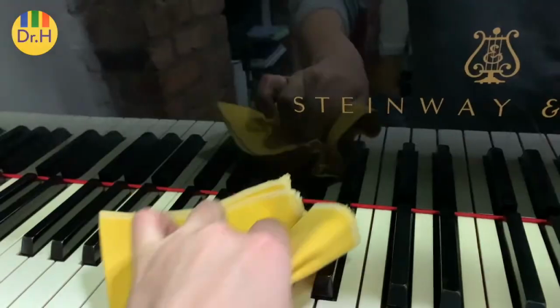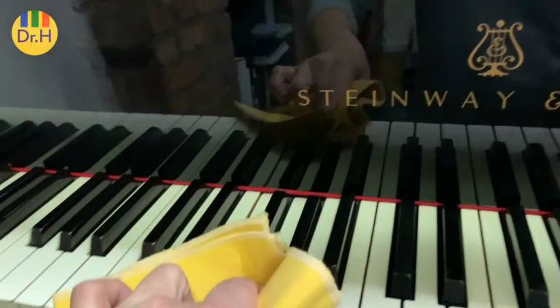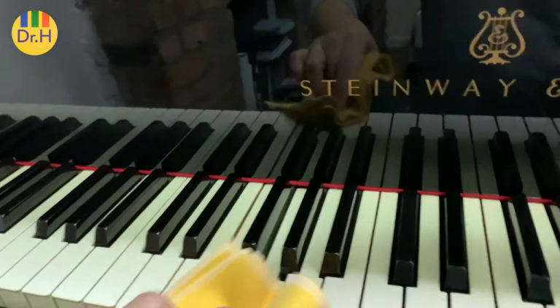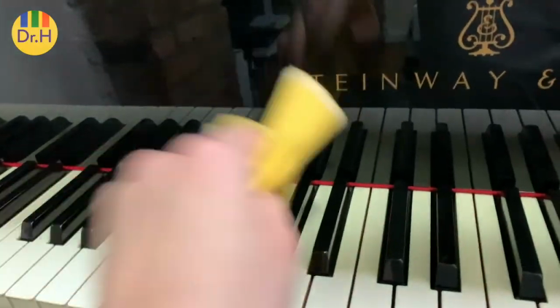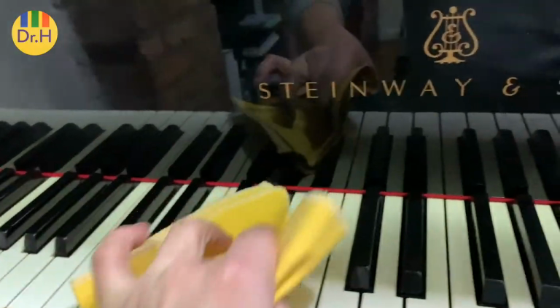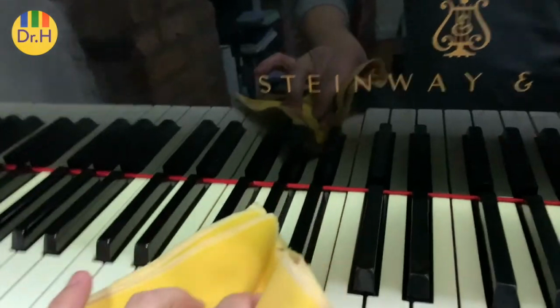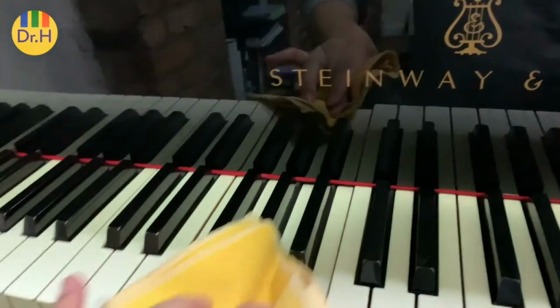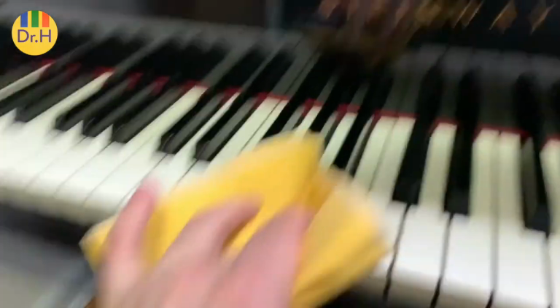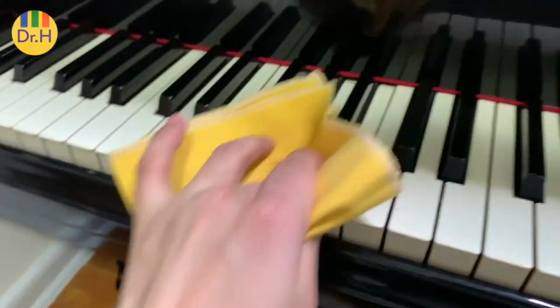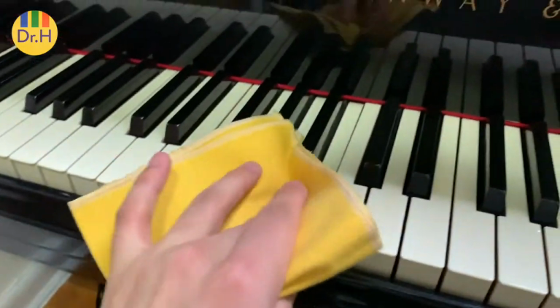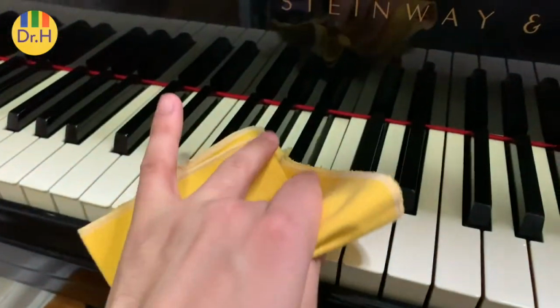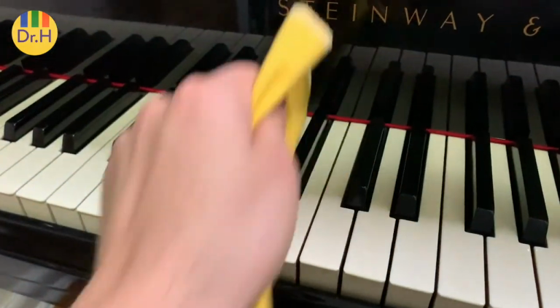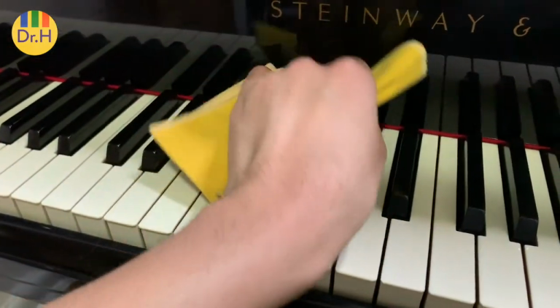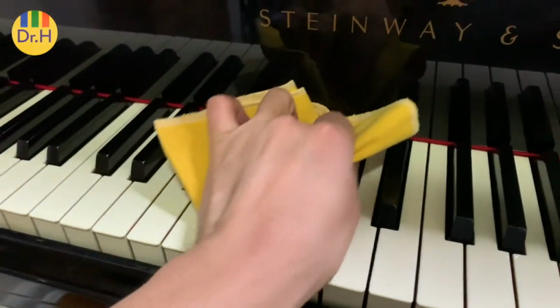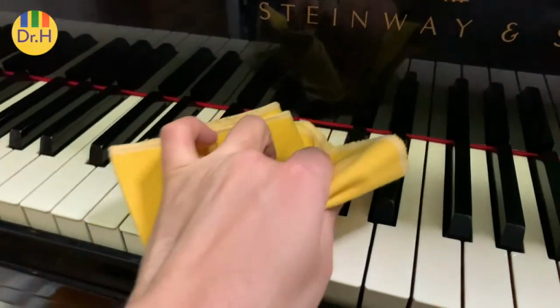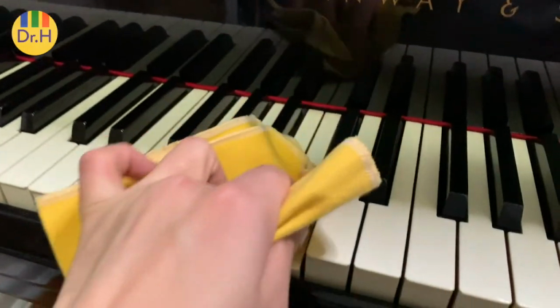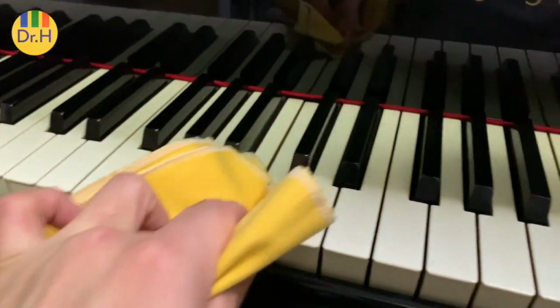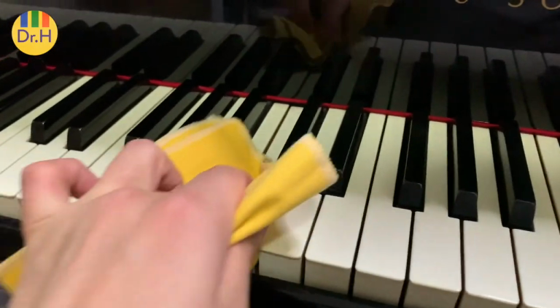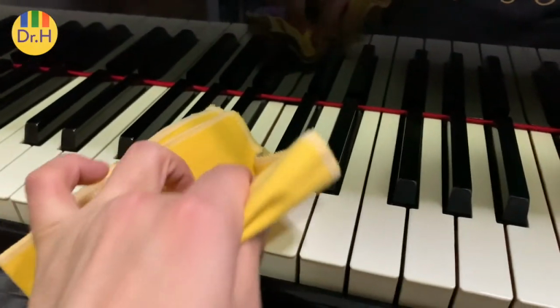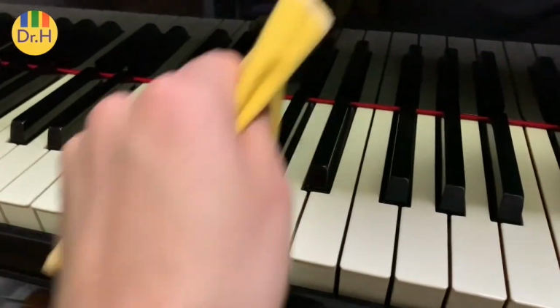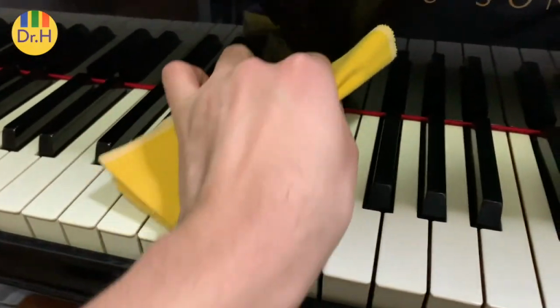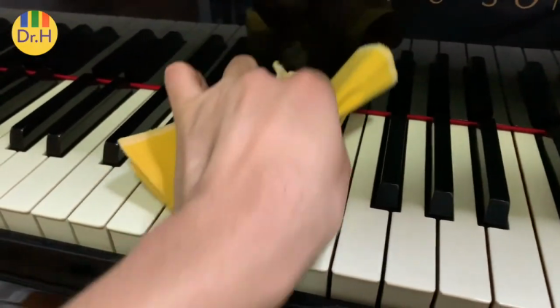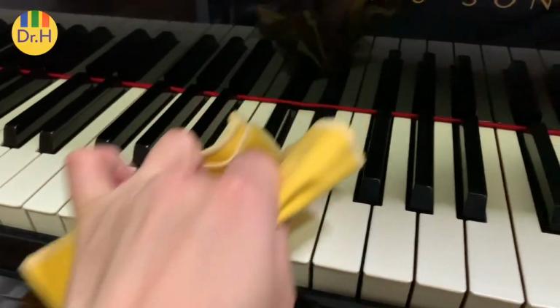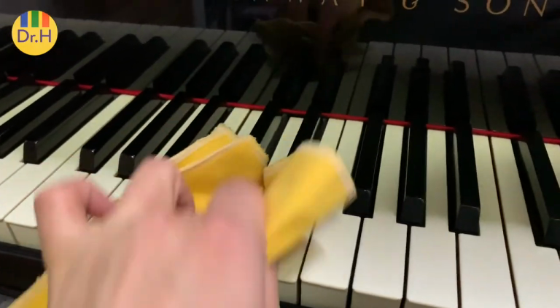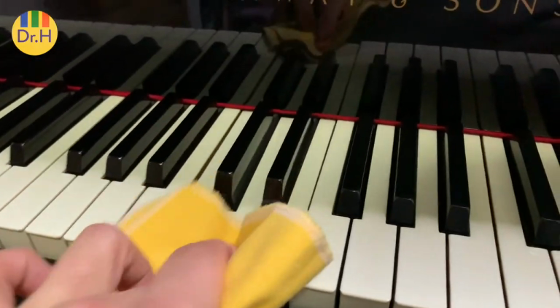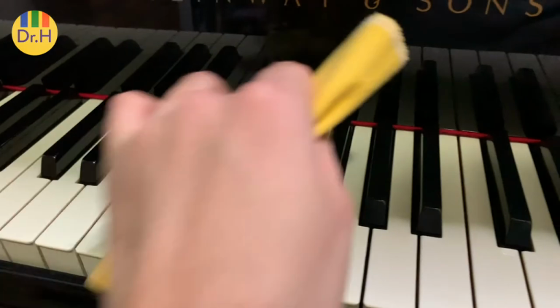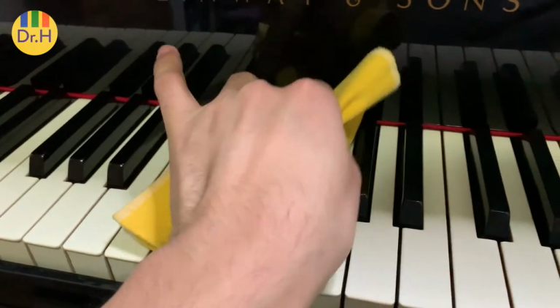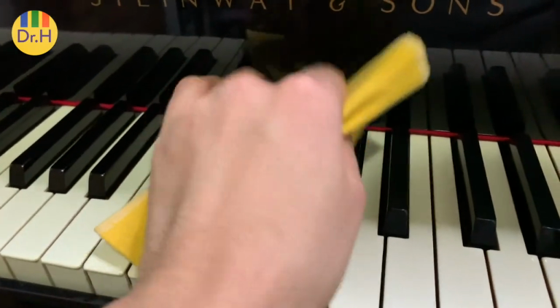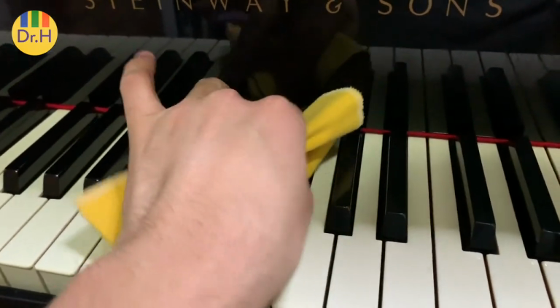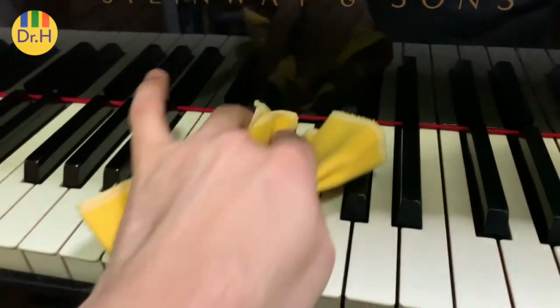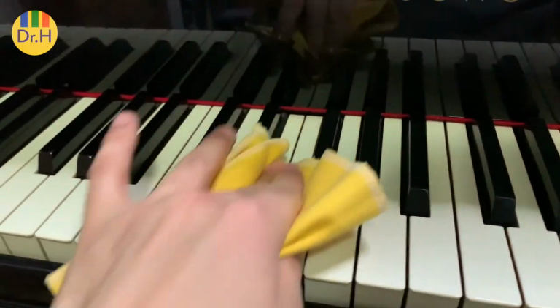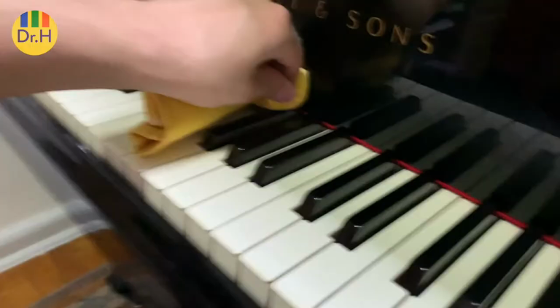To clean the keys, dampen your cloth first and wipe the keys vertically. Wipe the white keys first, then the black keys.